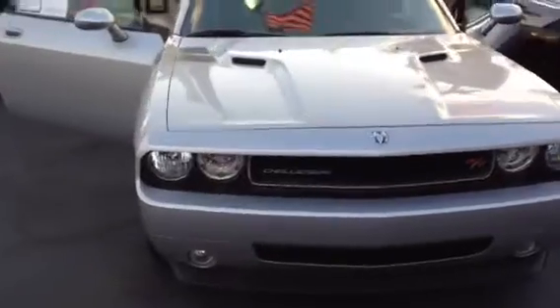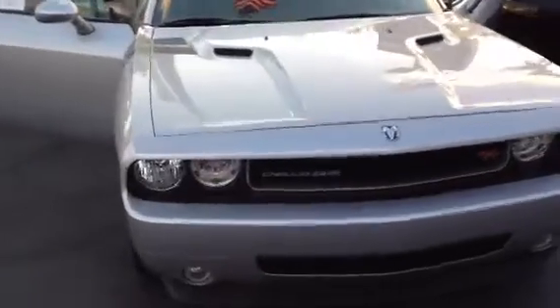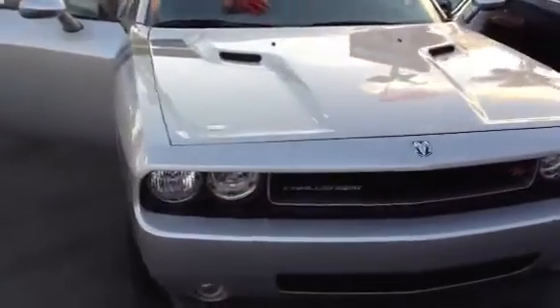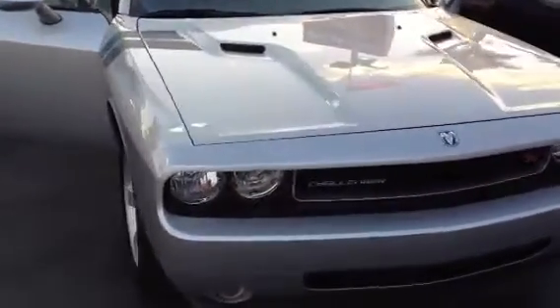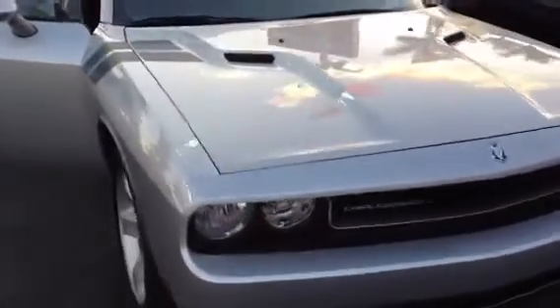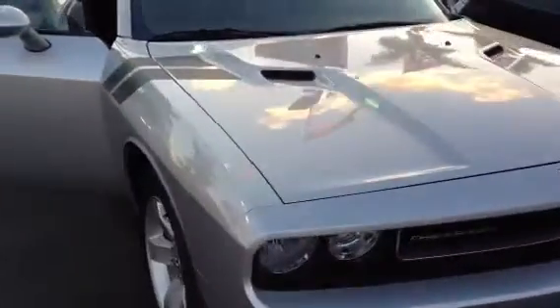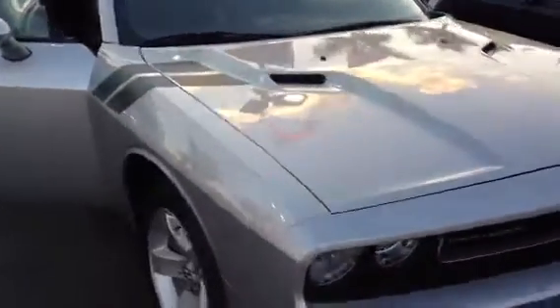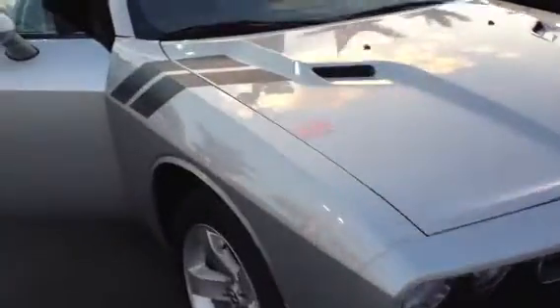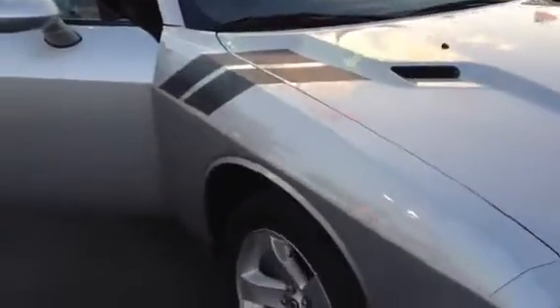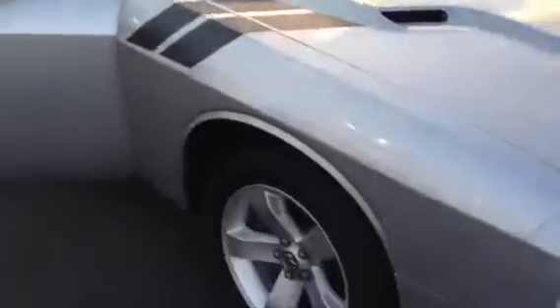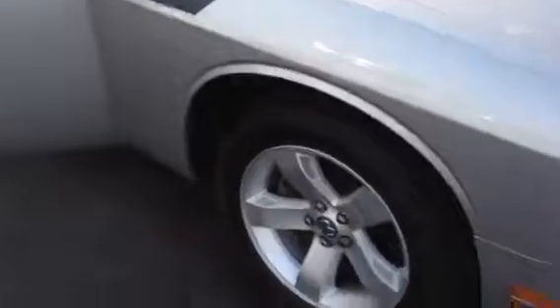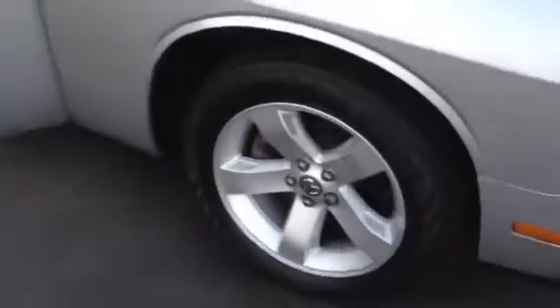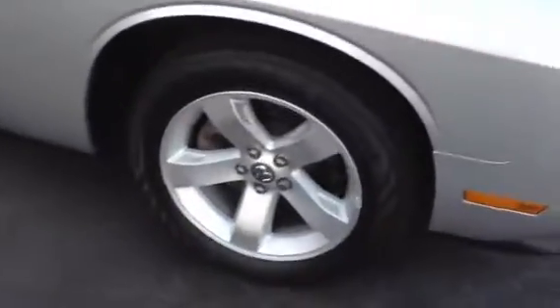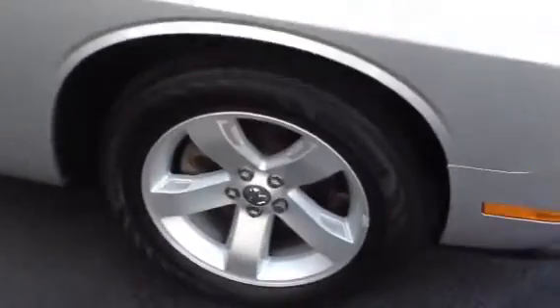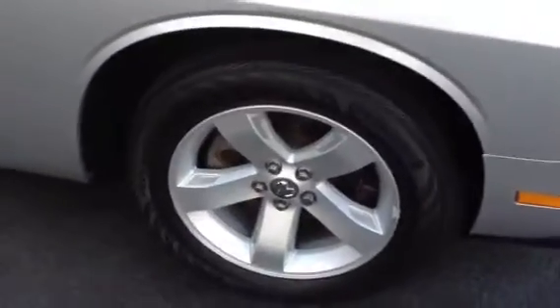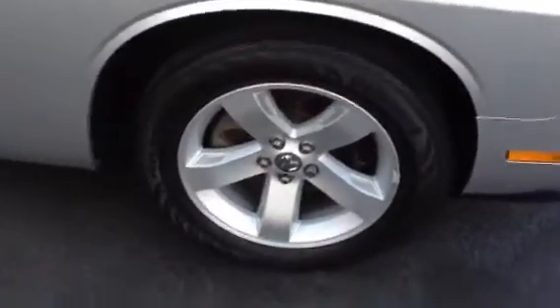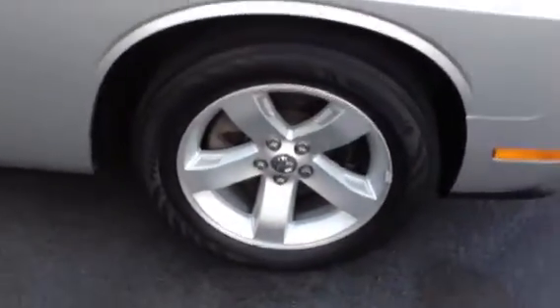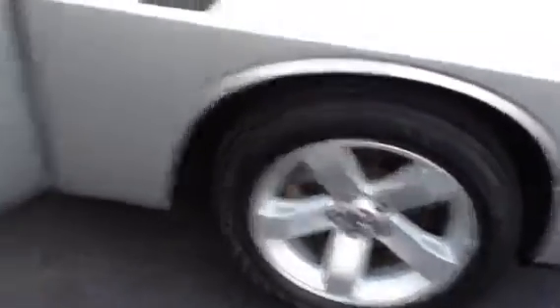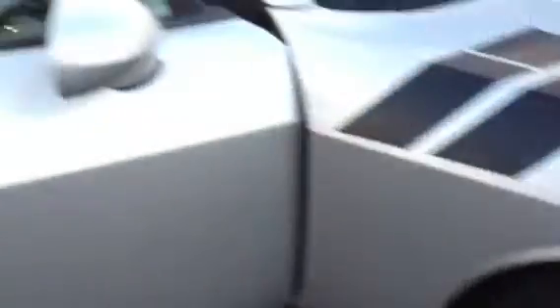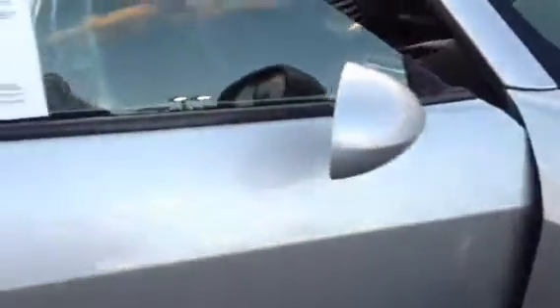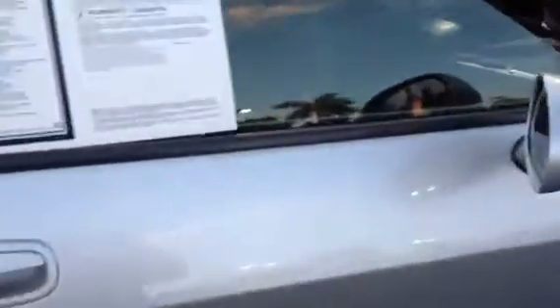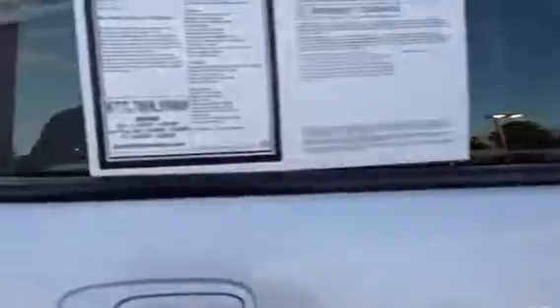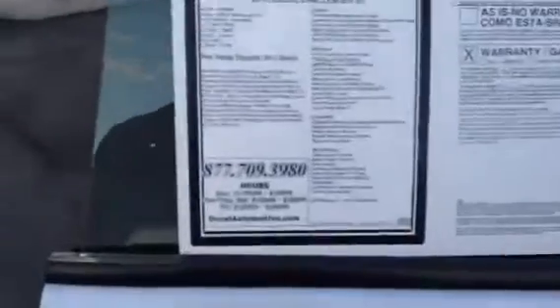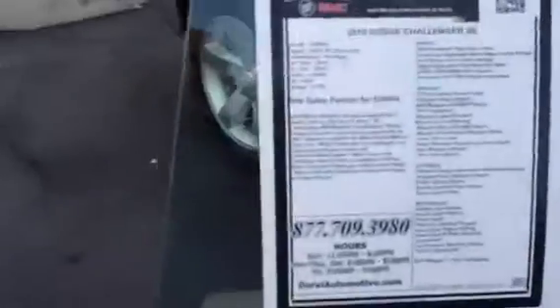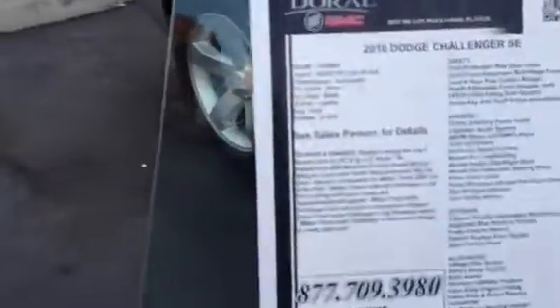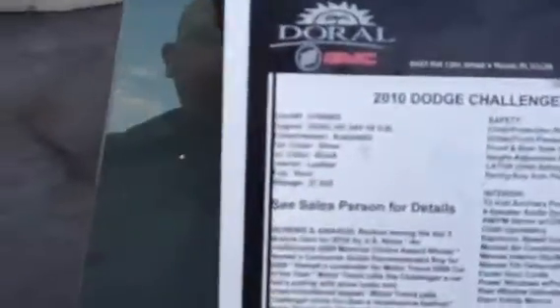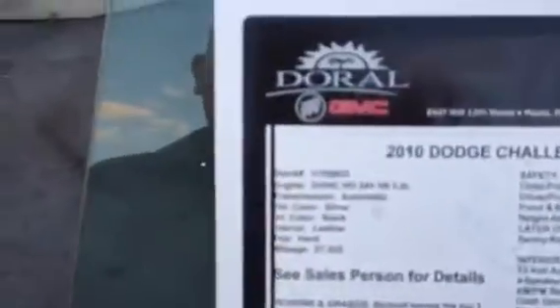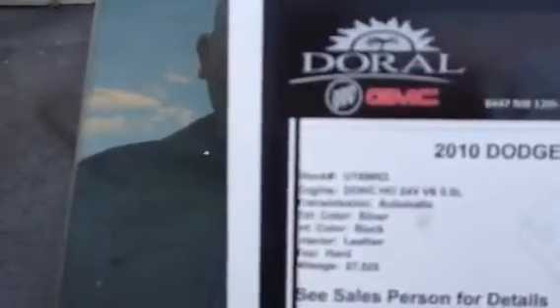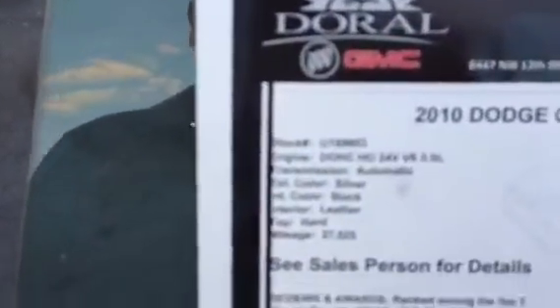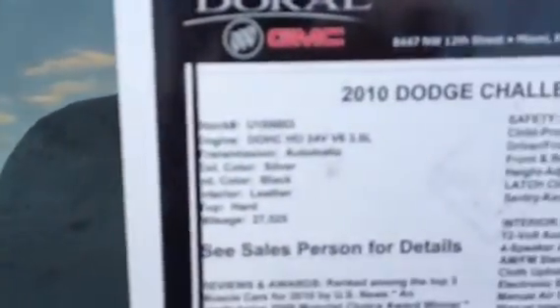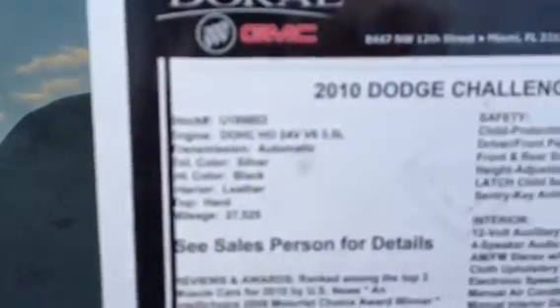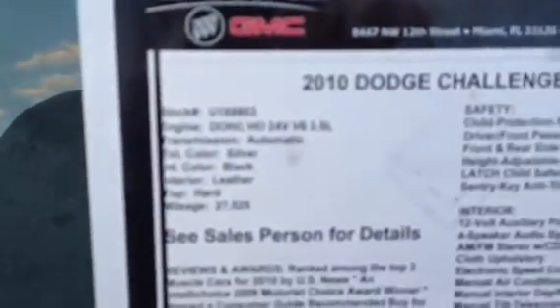You have the hood scoops with the air coming in, you got the wheels — aluminum alloy, as you can see. V6 2010 Dodge Challenger.